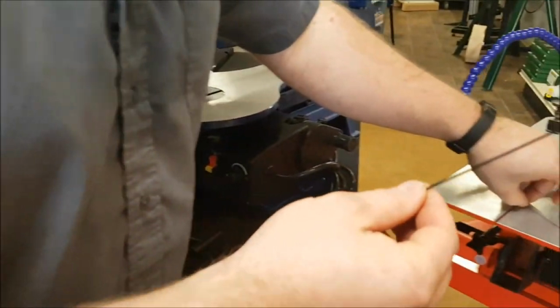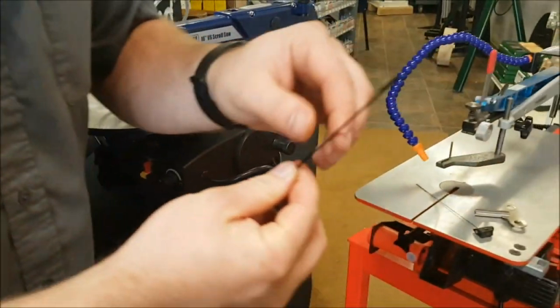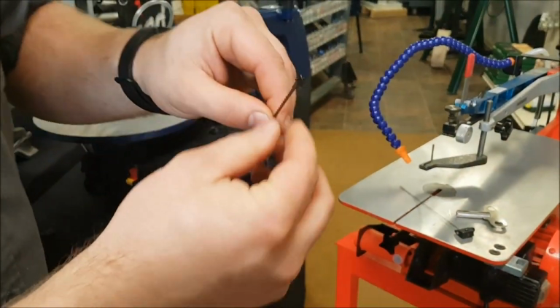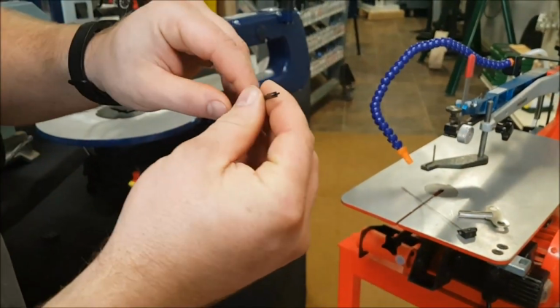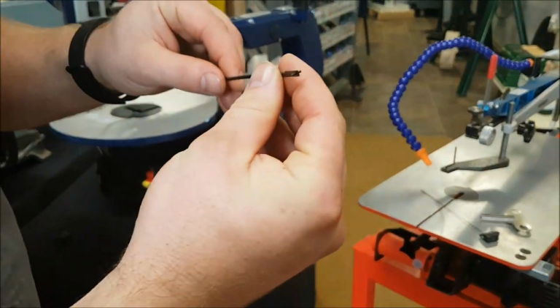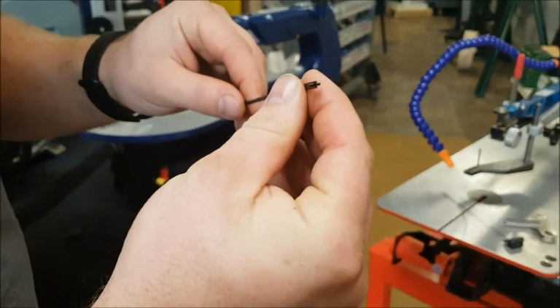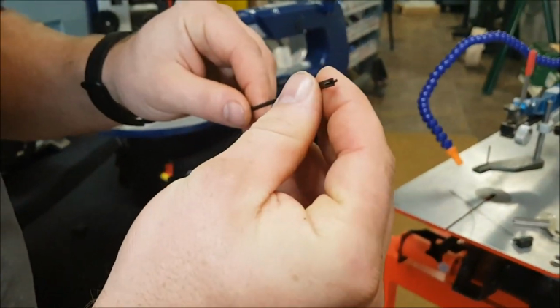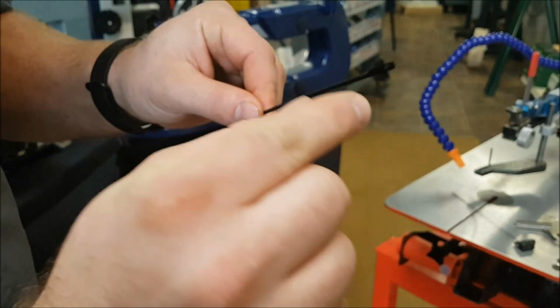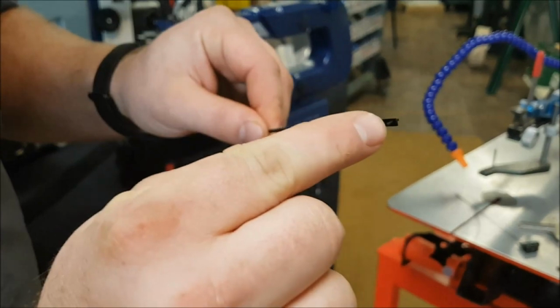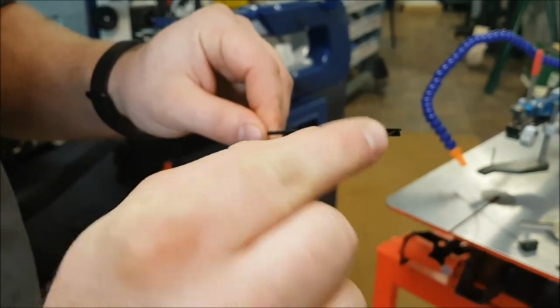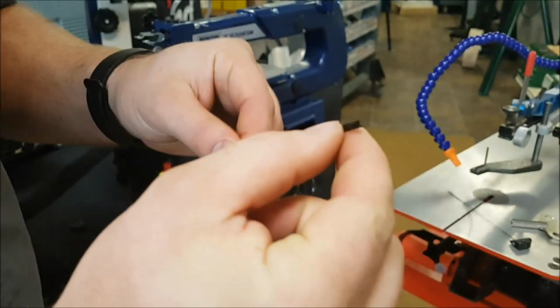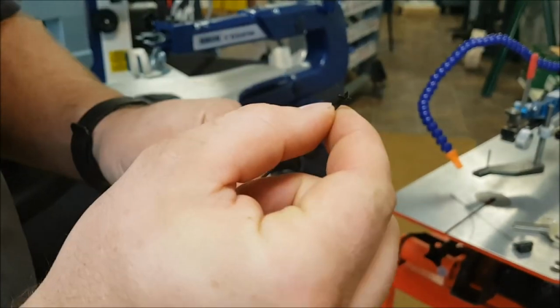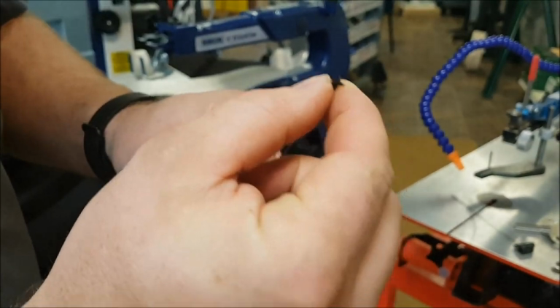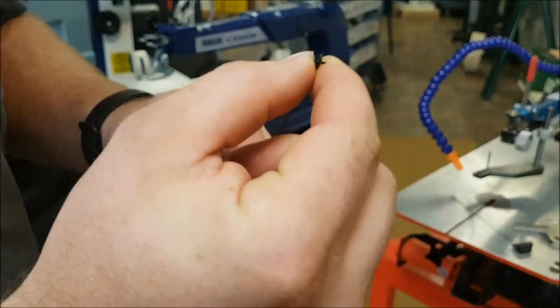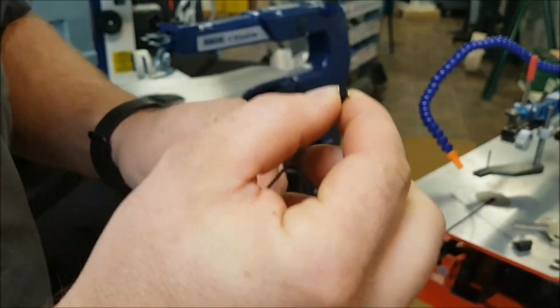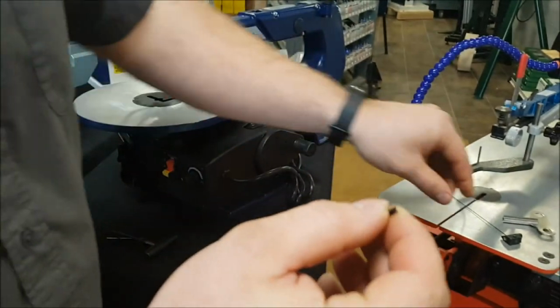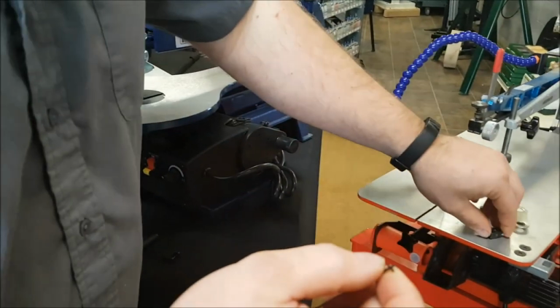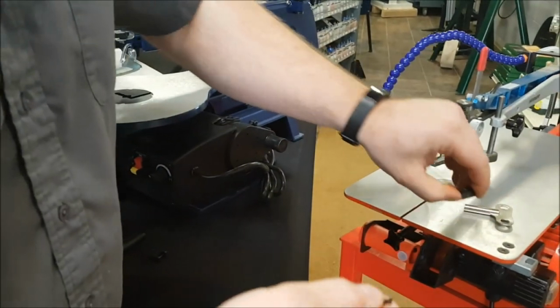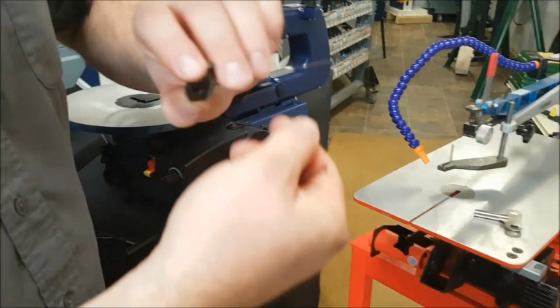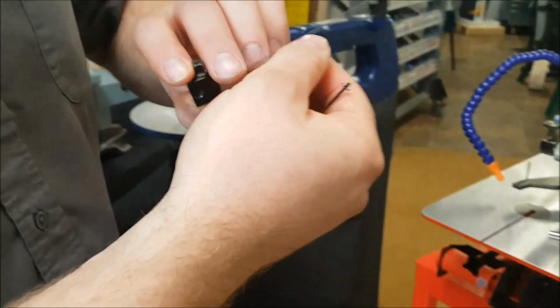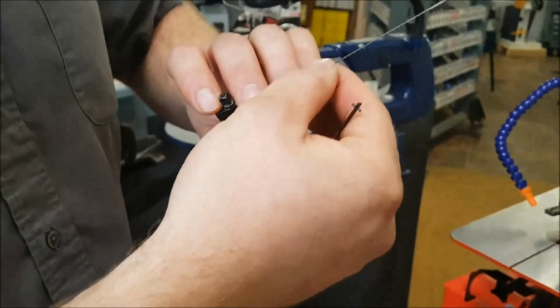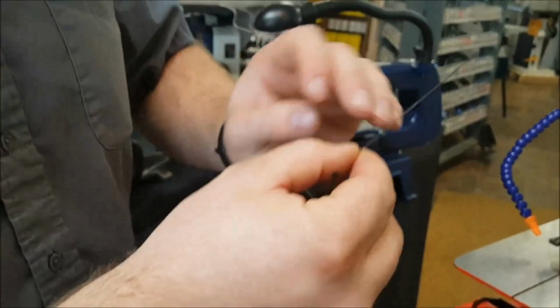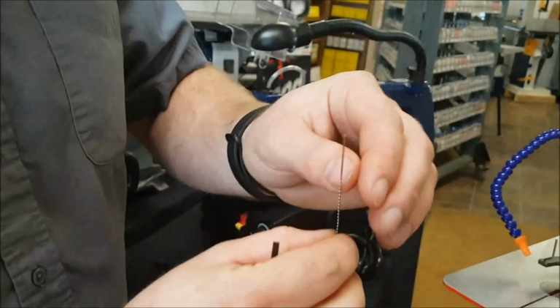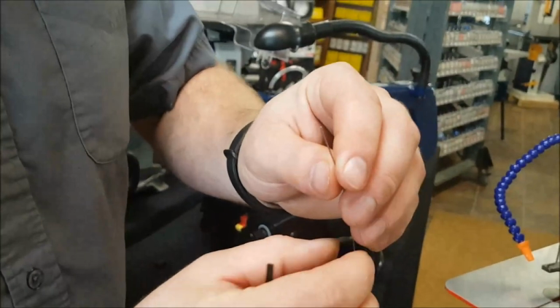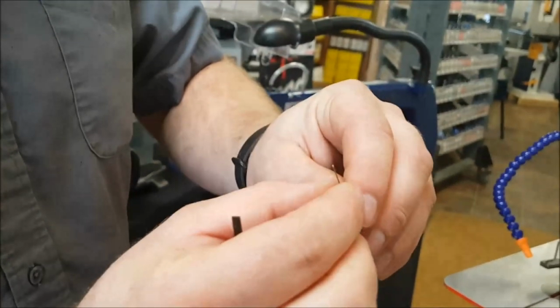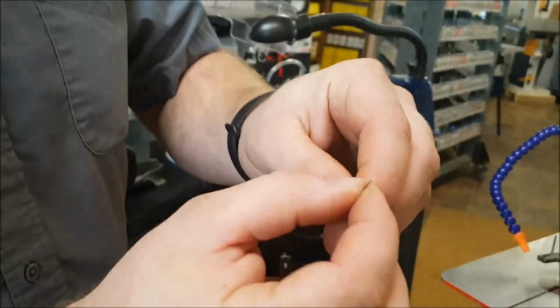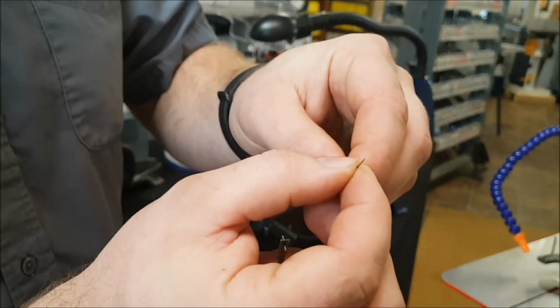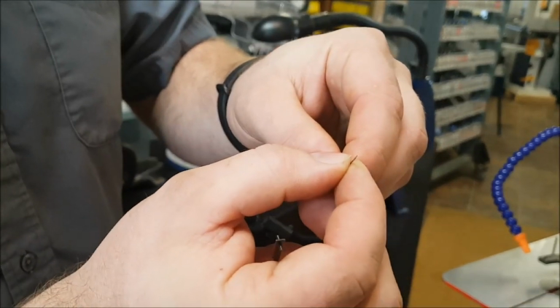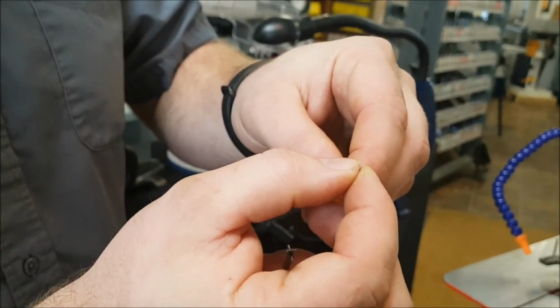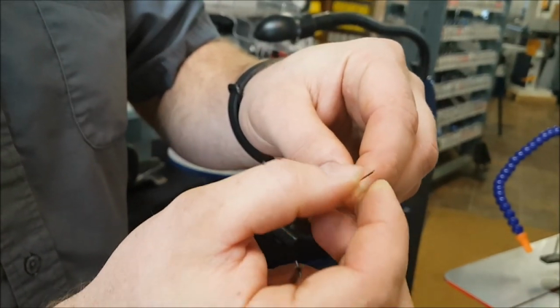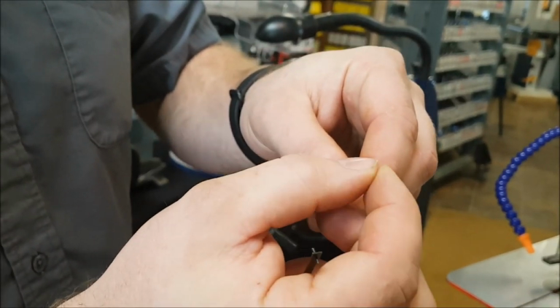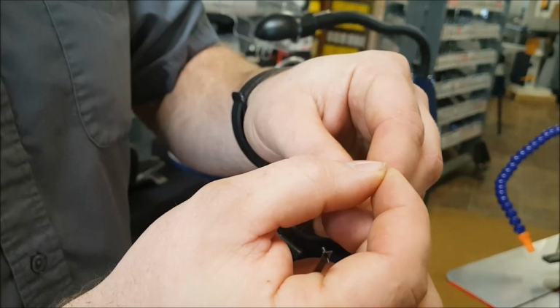This right here is a pinned scroll saw blade. You'll notice there's a pin that runs through the blade, and that's what attaches it to the blade clamp. This one here is a pinless blade — you'll notice there is no pin that runs through it.